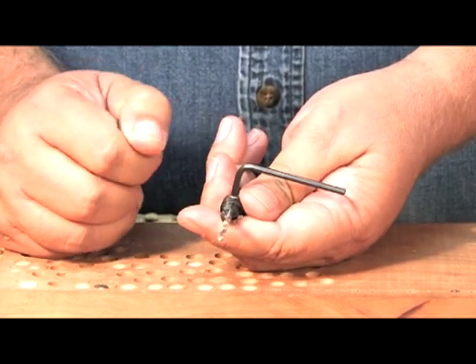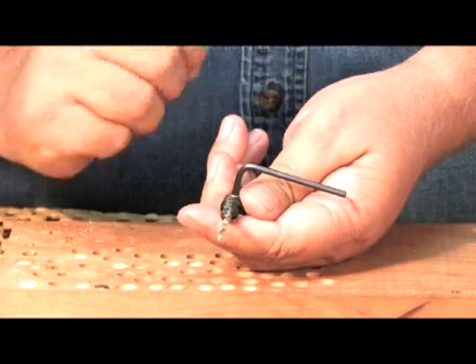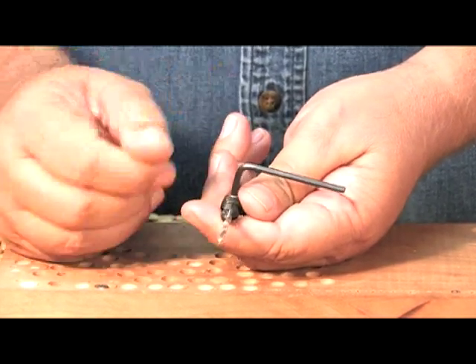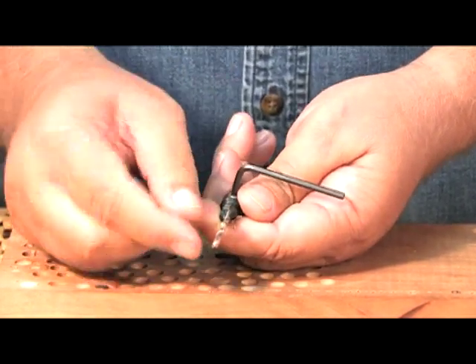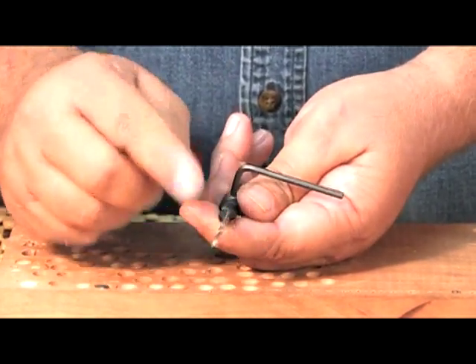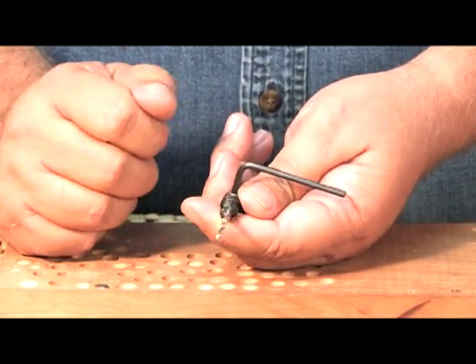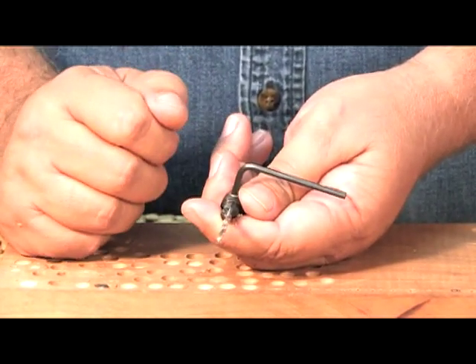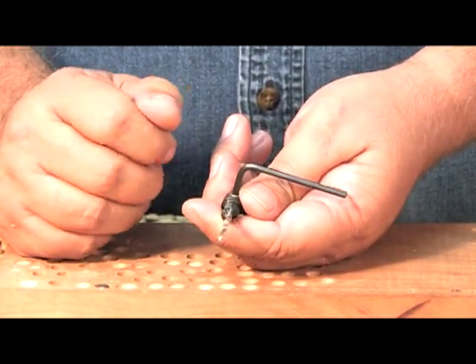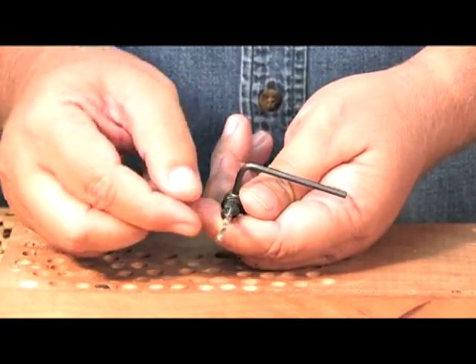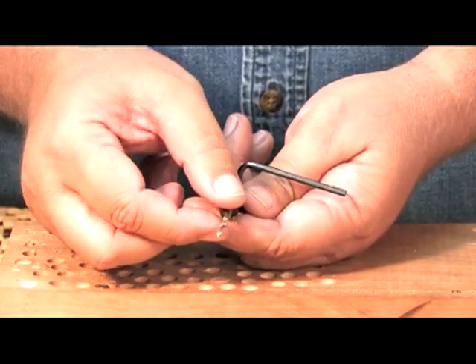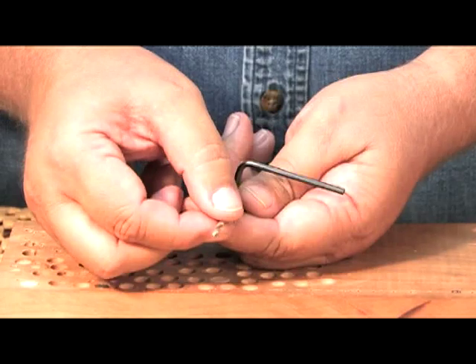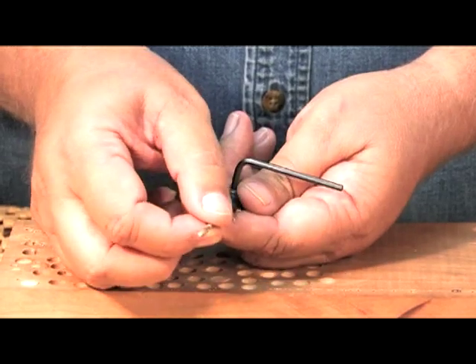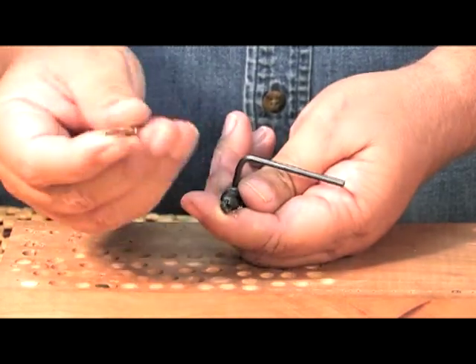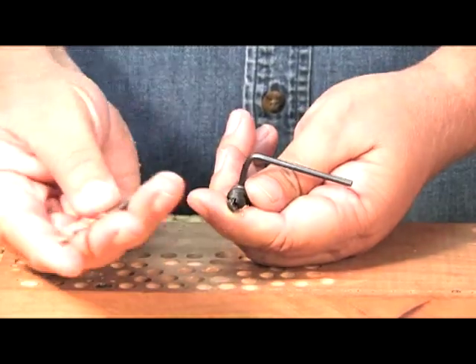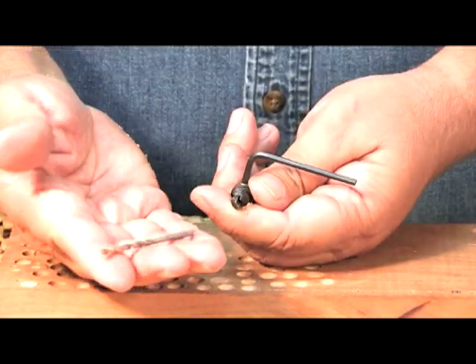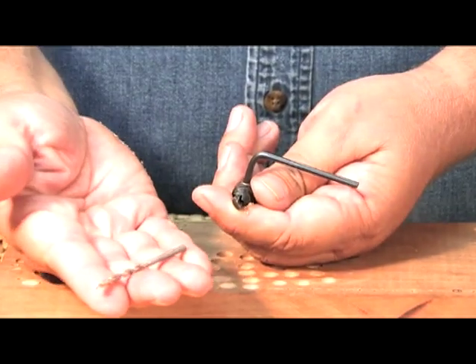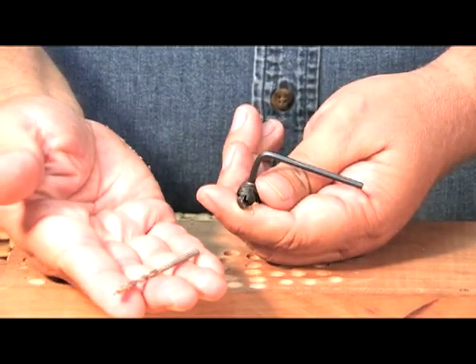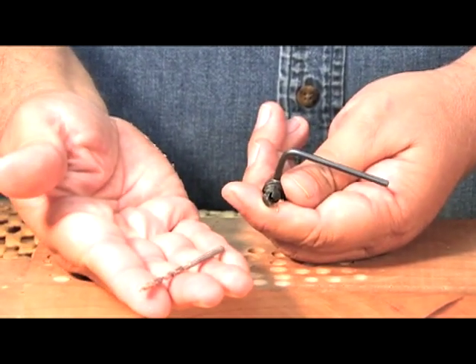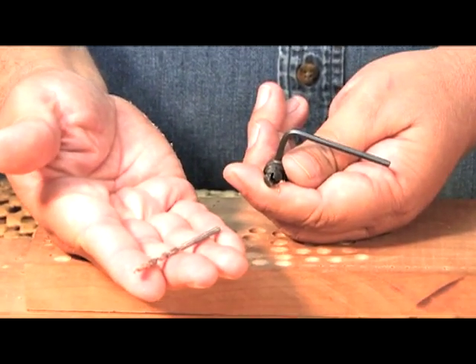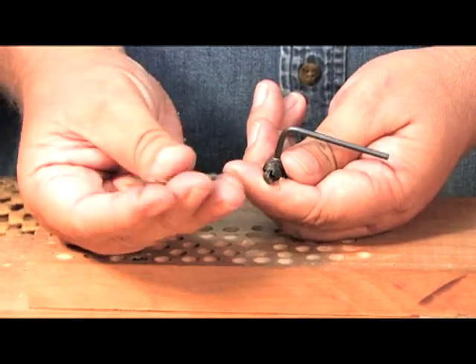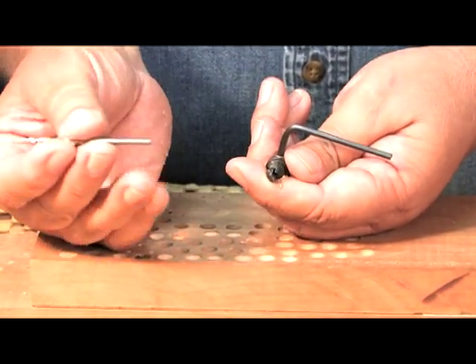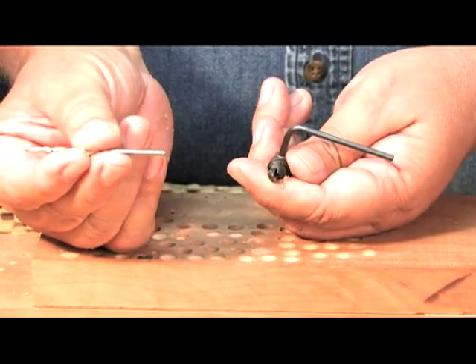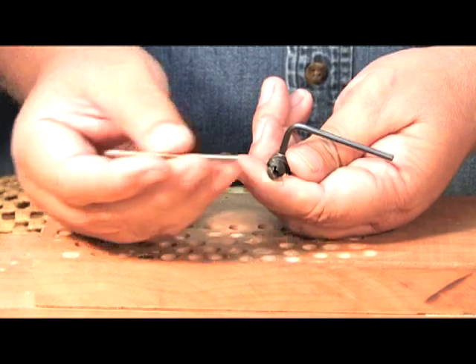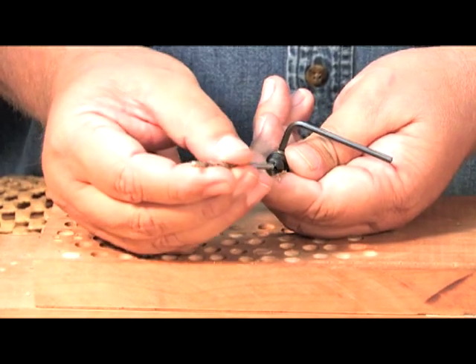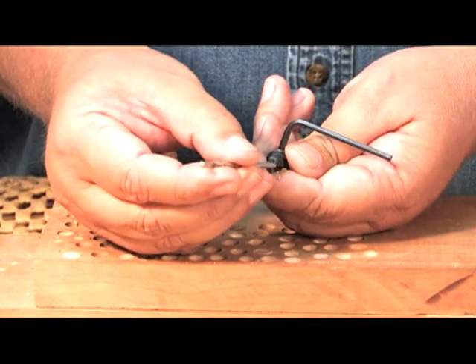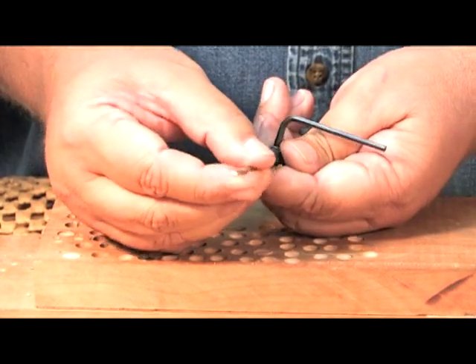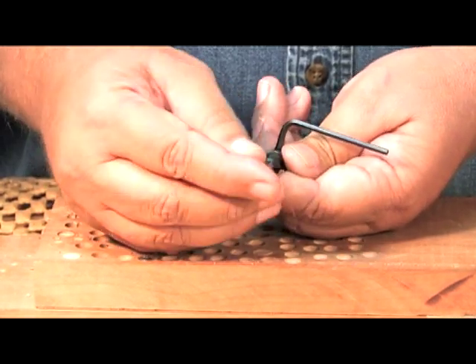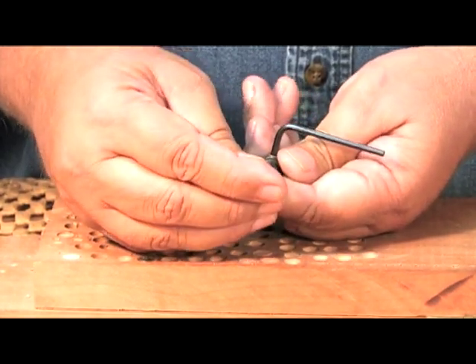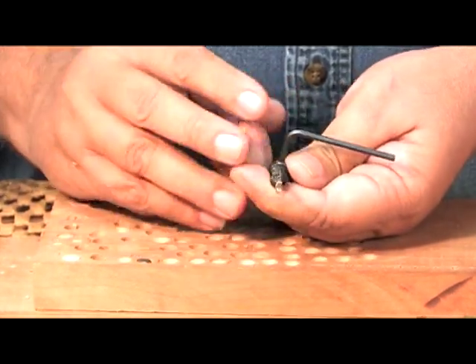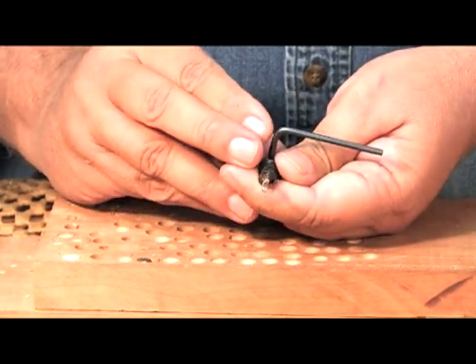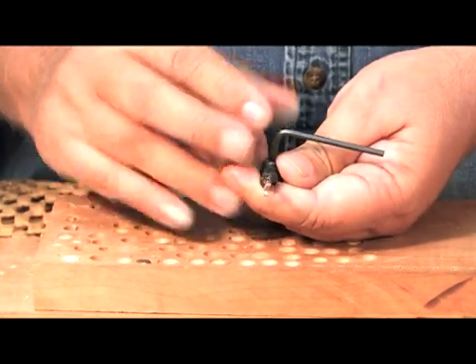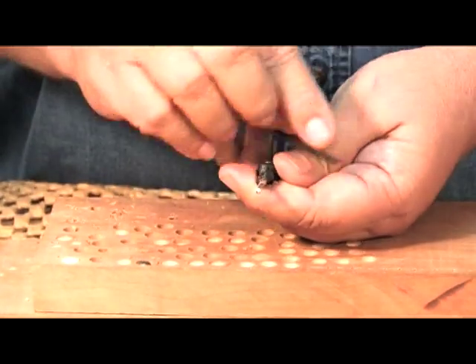Now speaking of drill bits, occasionally they do wear out, sometimes they even break. One of the beauties of Snappy is that we use a standard drill bit — no special milled flat spots, just a standard off-the-shelf bit that you can get anywhere and replace.